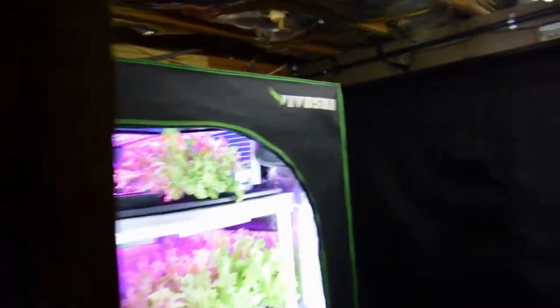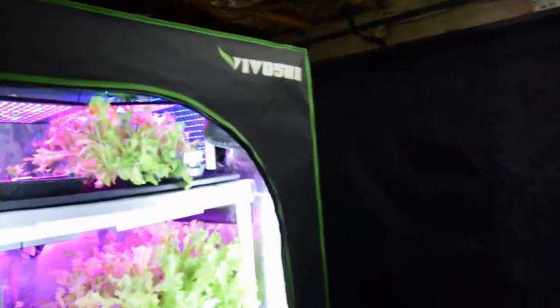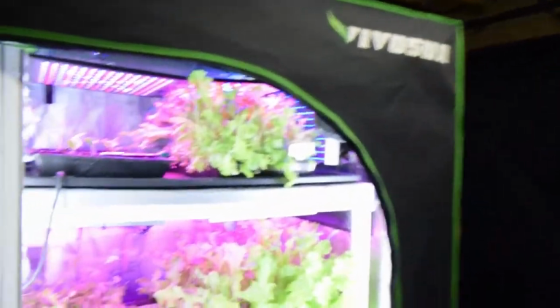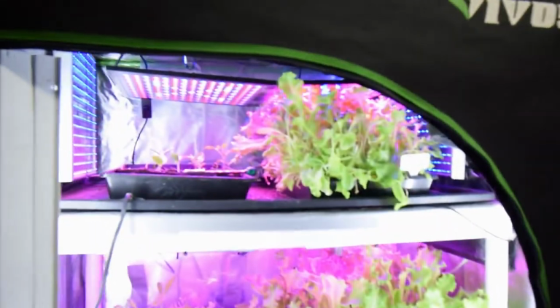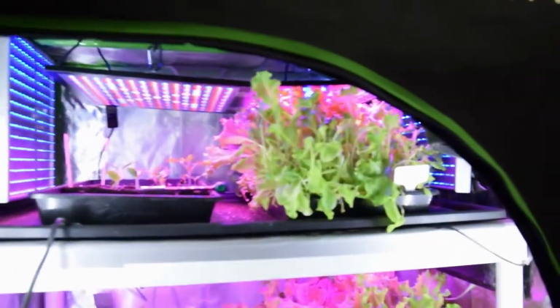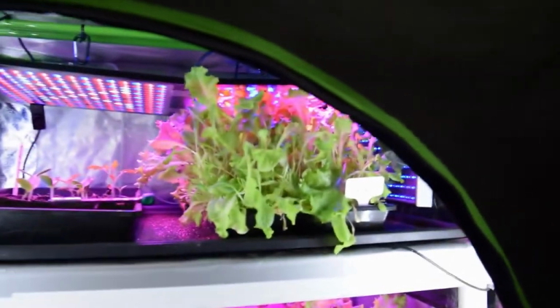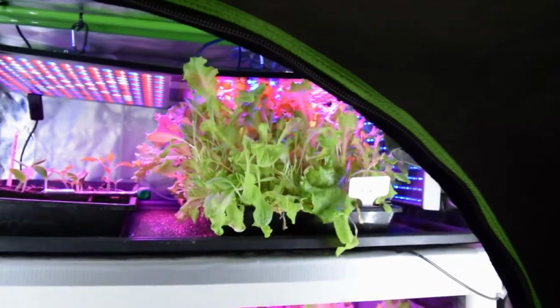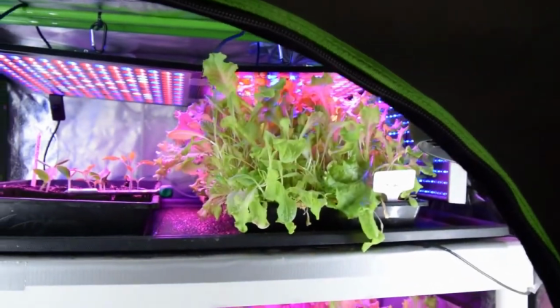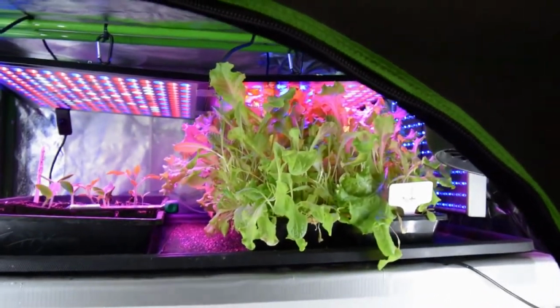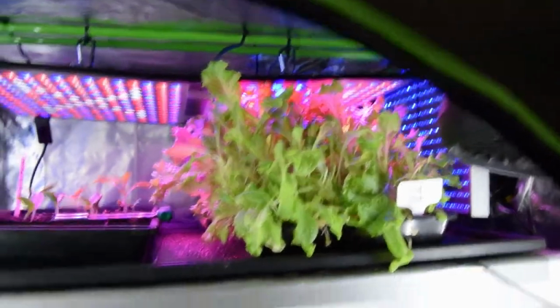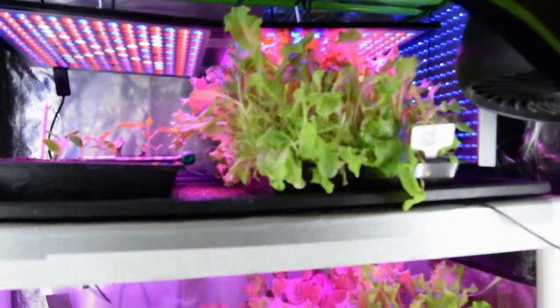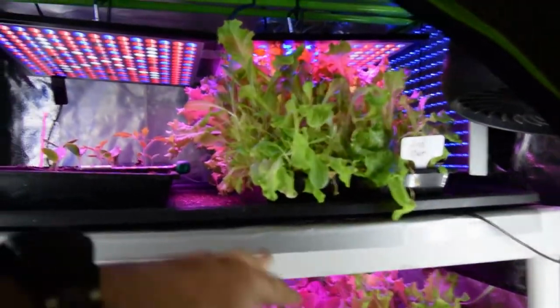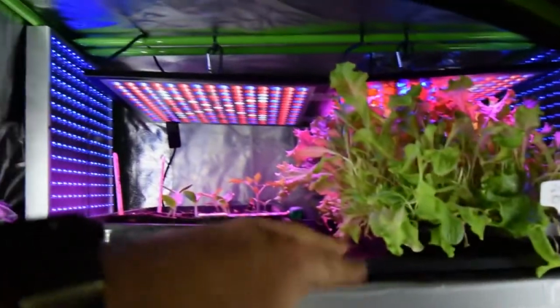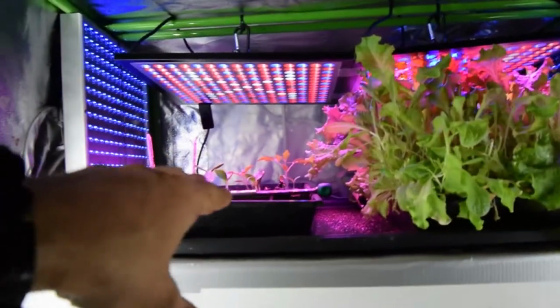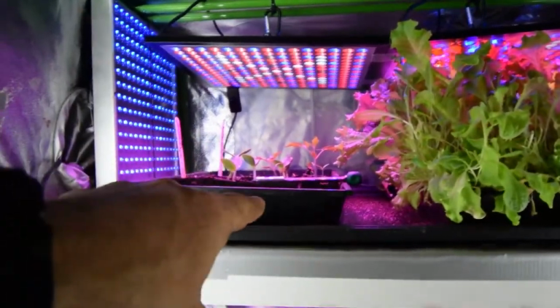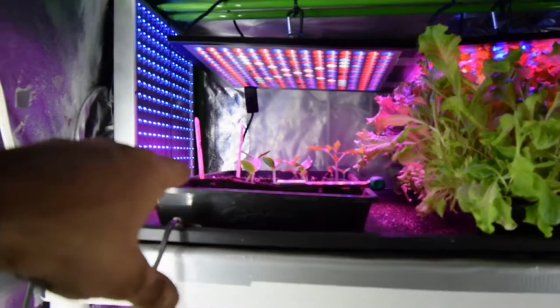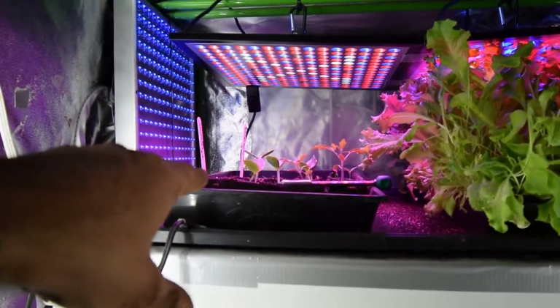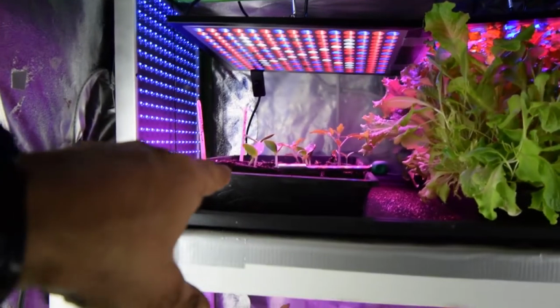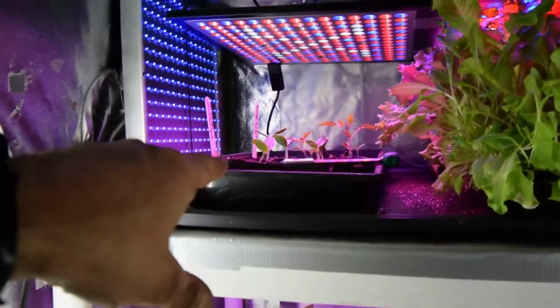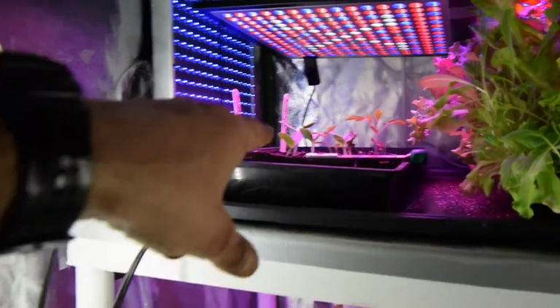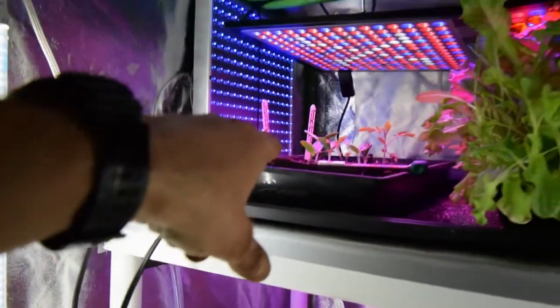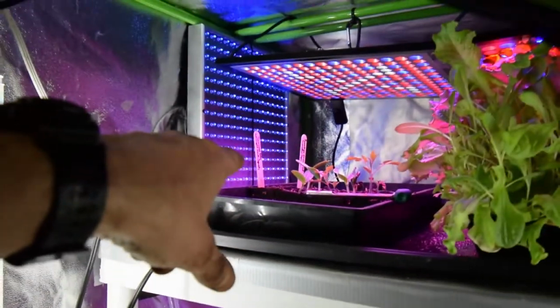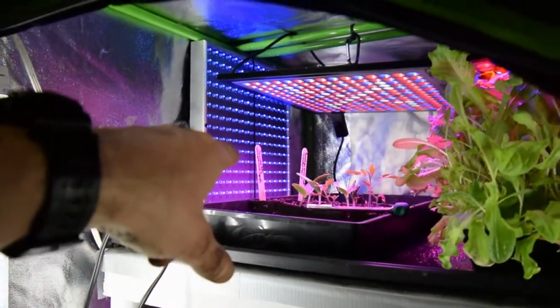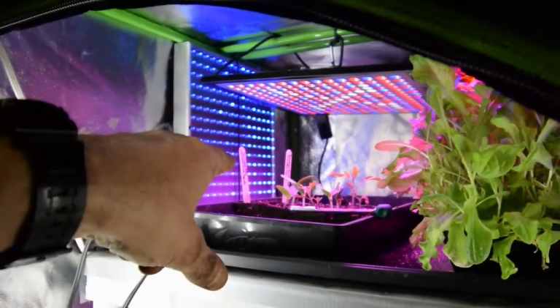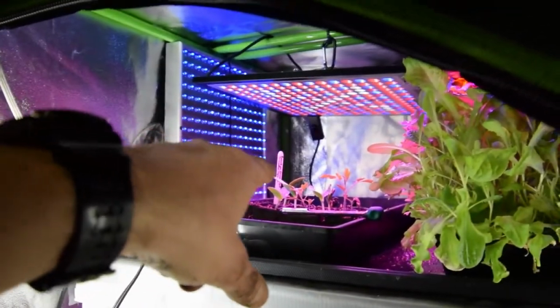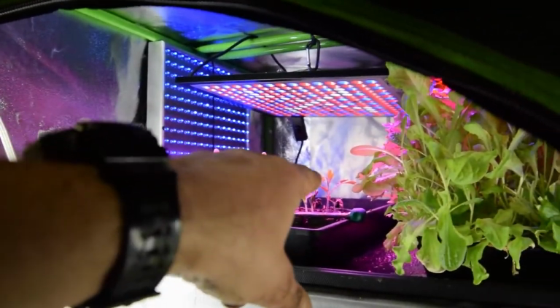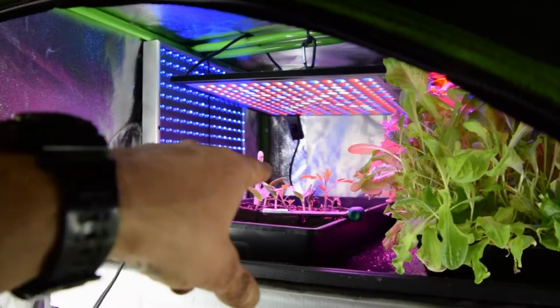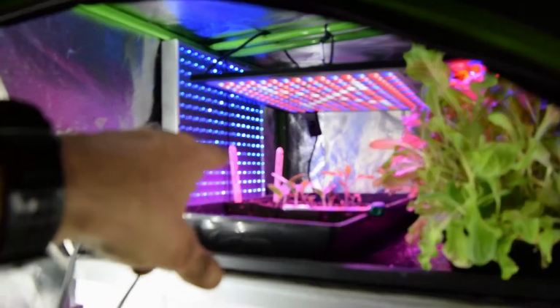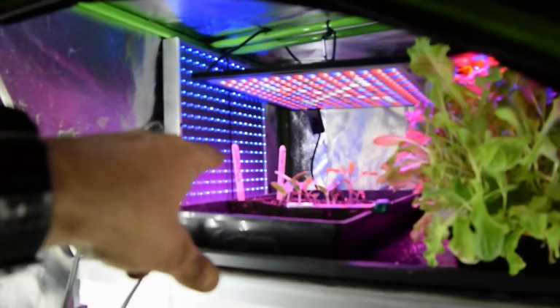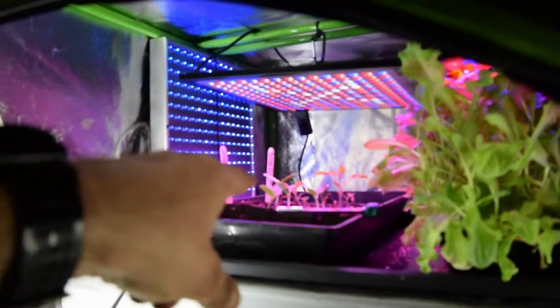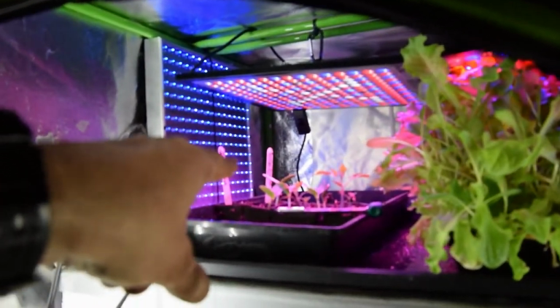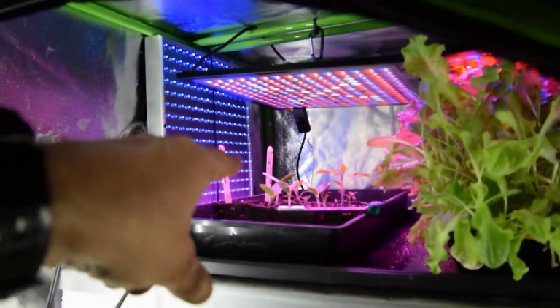We've got a lot of lettuce growth, as you know. I noted last week and we harvested a couple of trays. I'll start up here at the top - you'll notice that the only ones we have left up here are the Success PM squash that I sprouted last weekend, so that's their growth for one week.